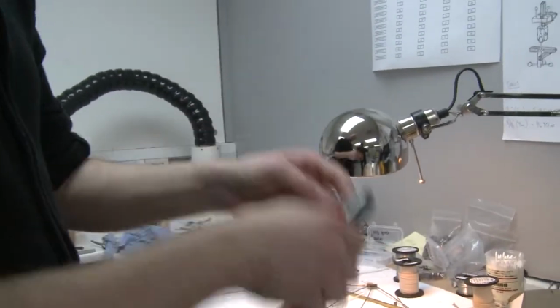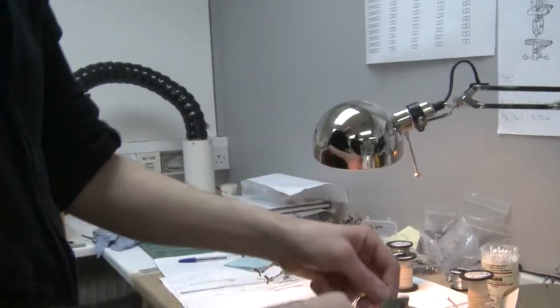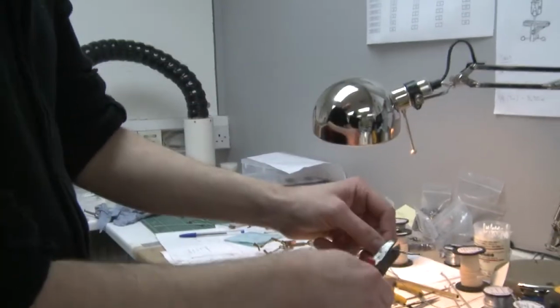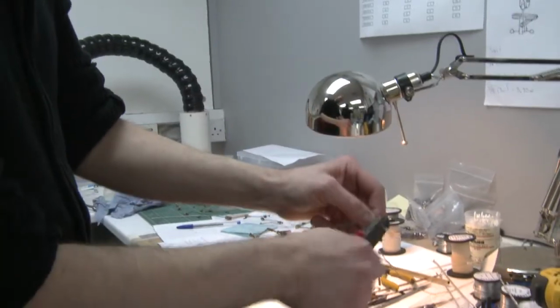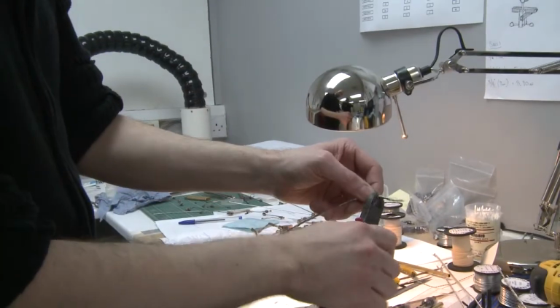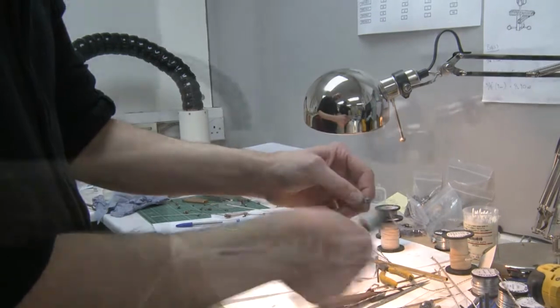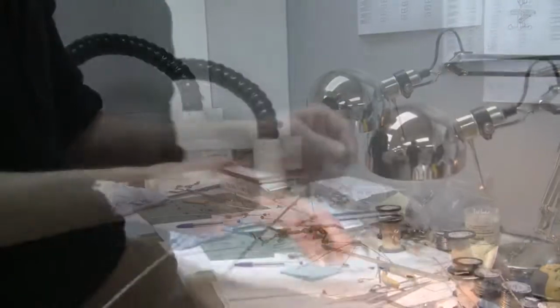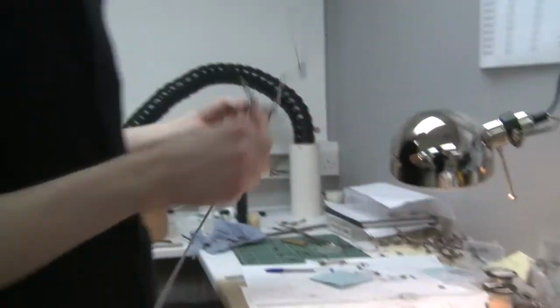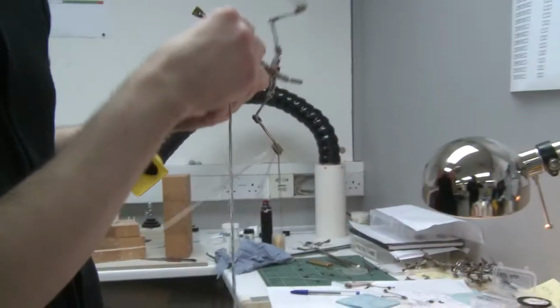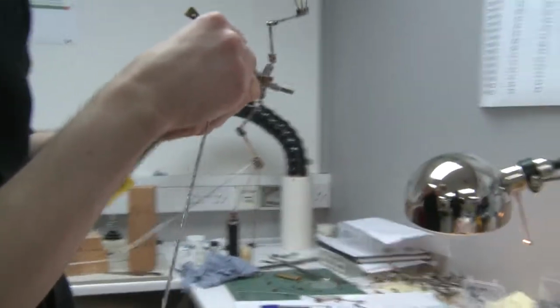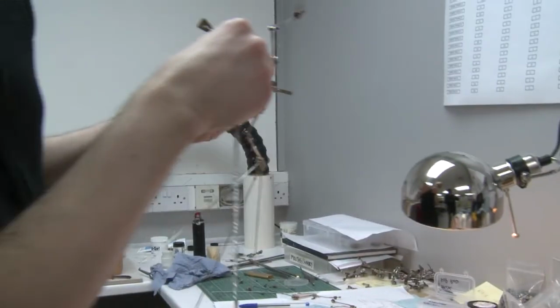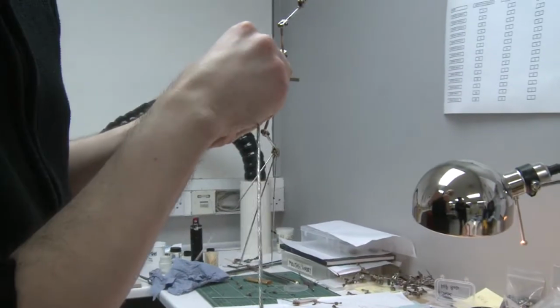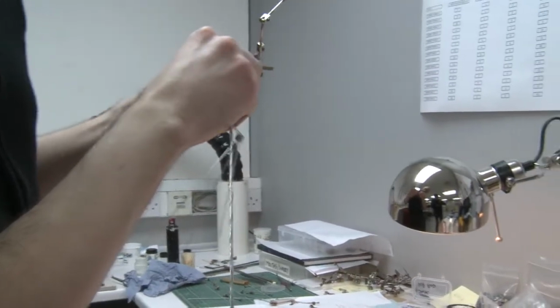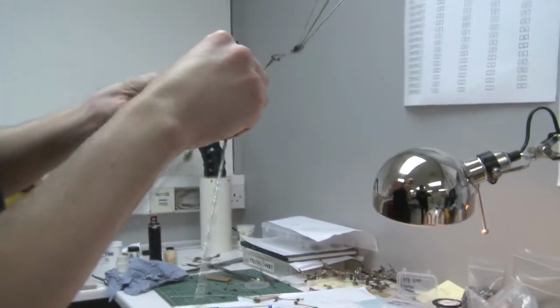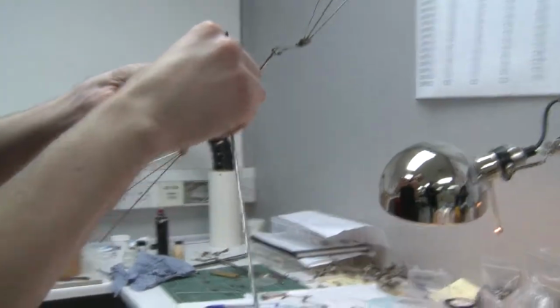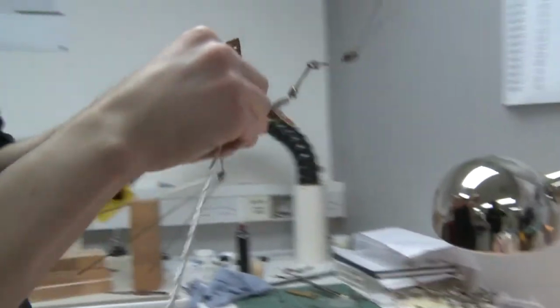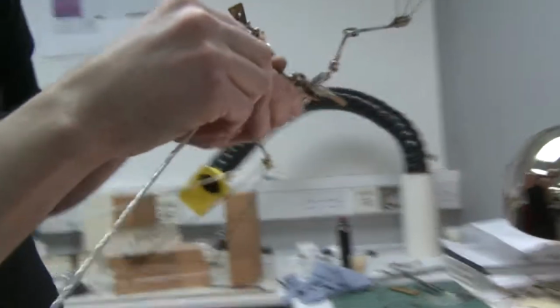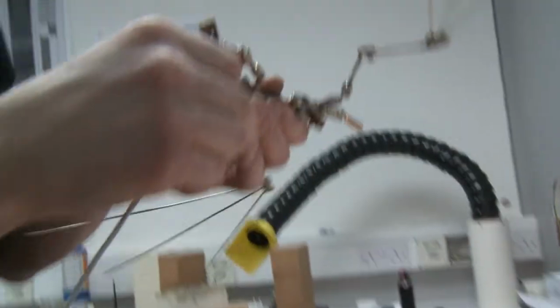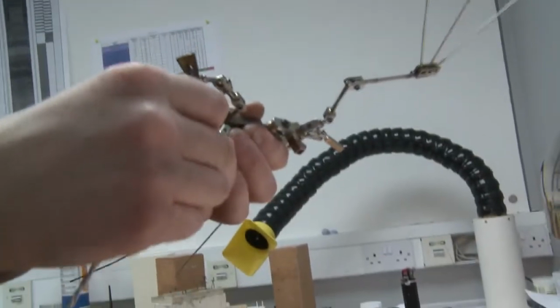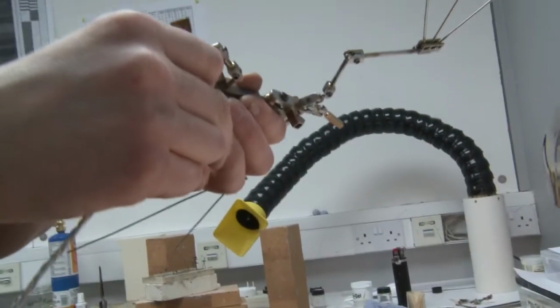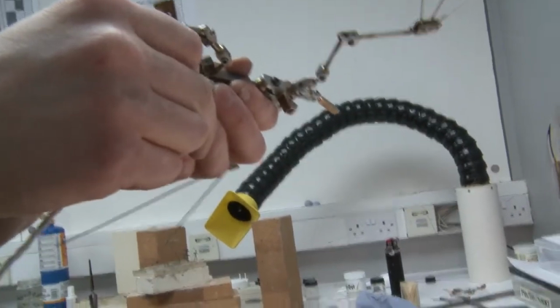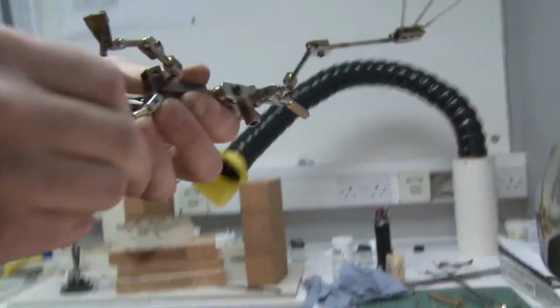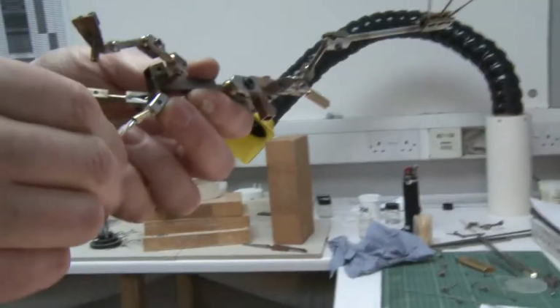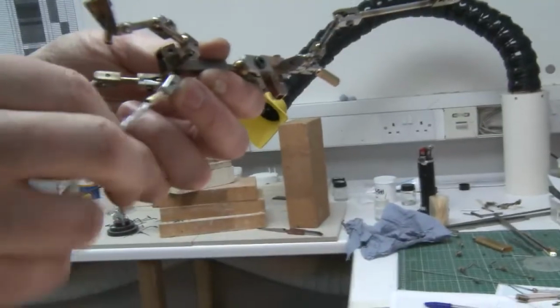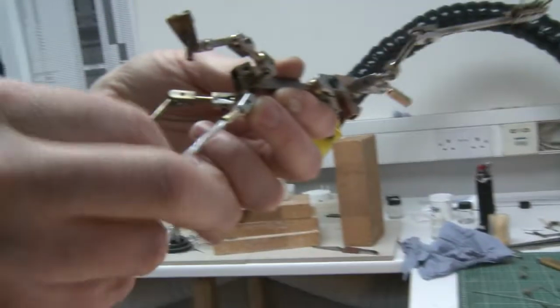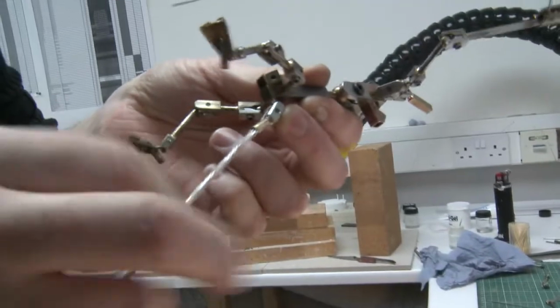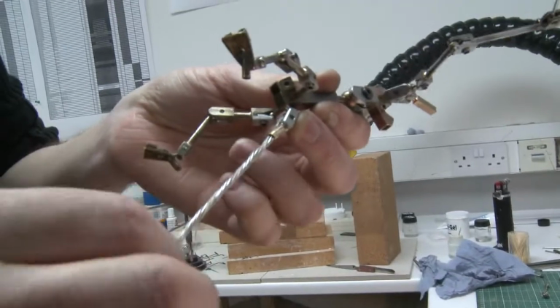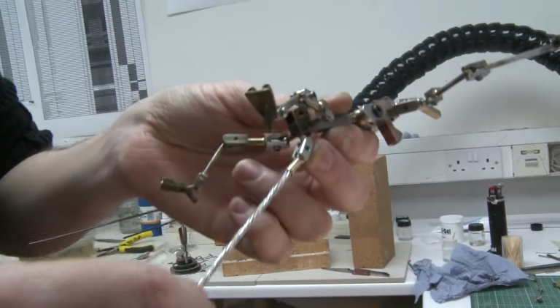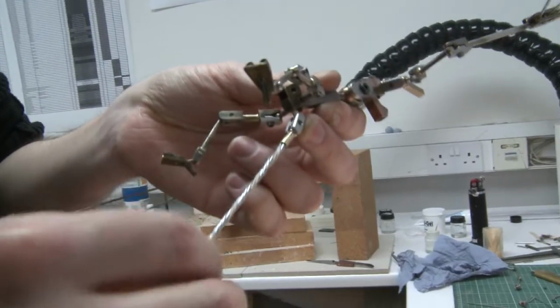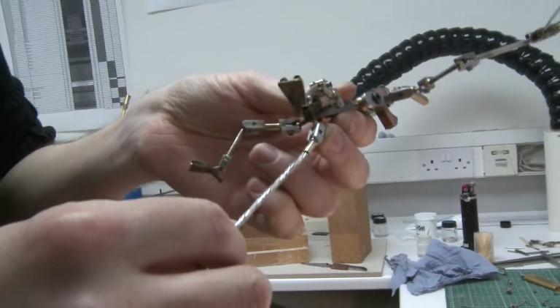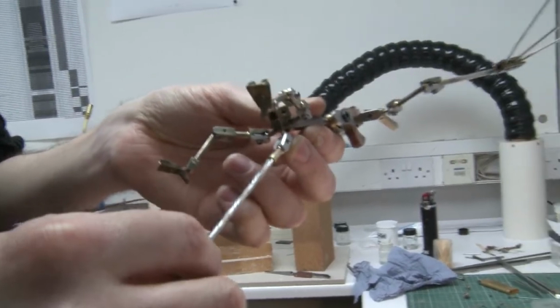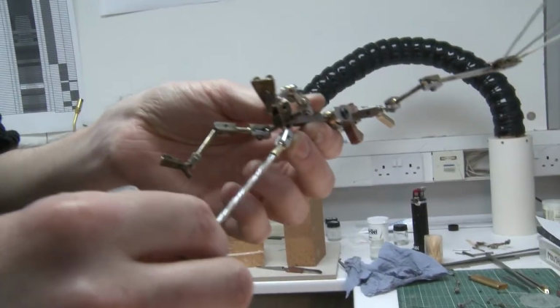That's not too bad. I'll trim off this horrible end. That goes in there — we've got to bear in mind we need to get a little bit of glue in there as well, so I might just go with that.